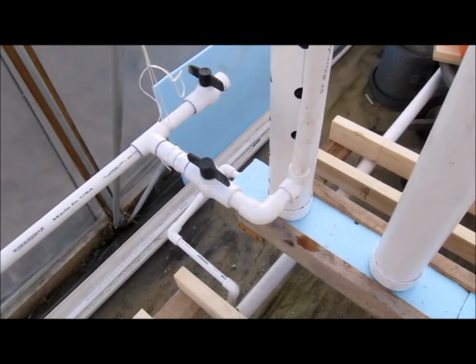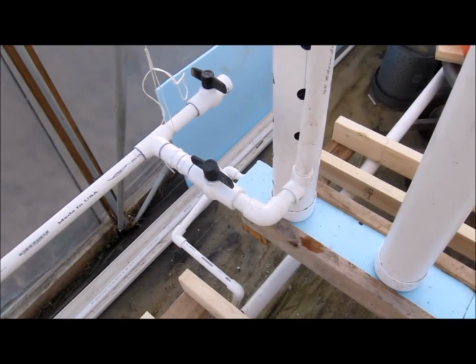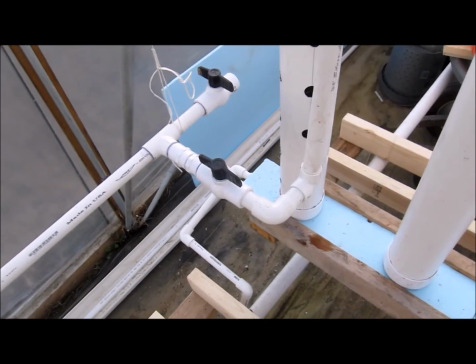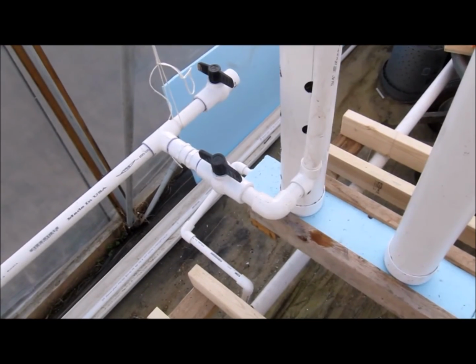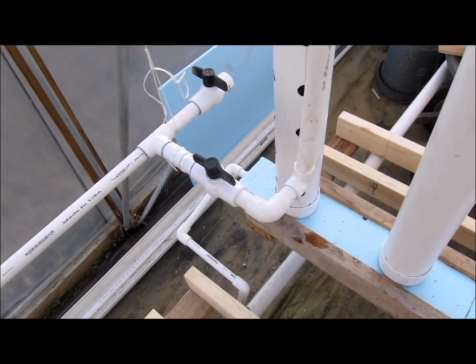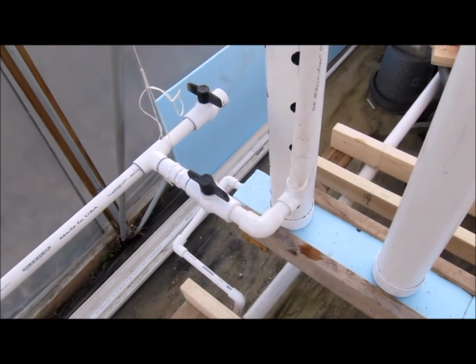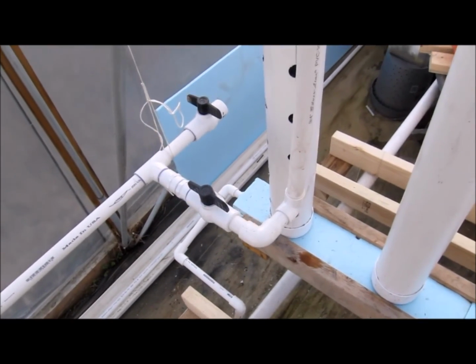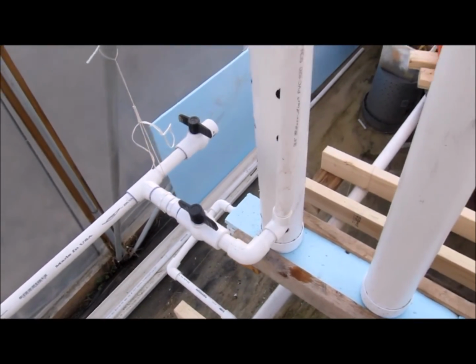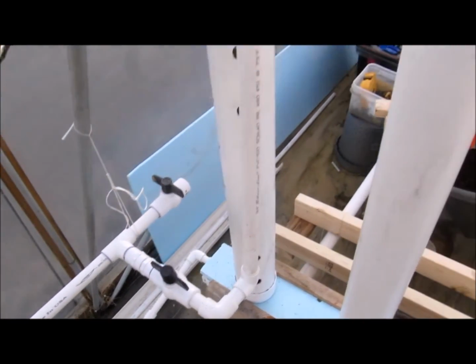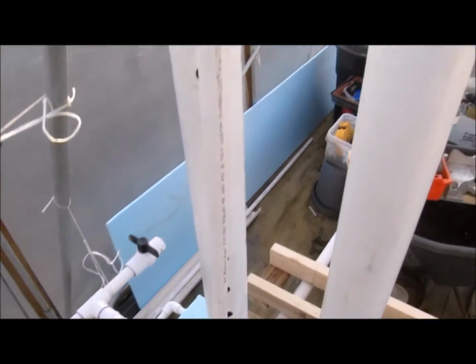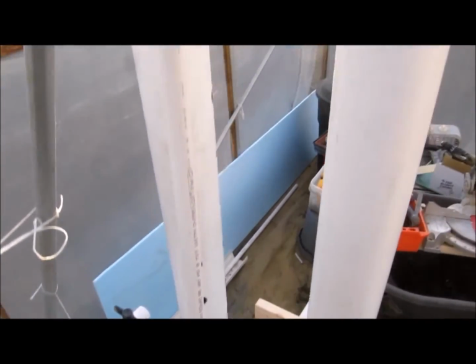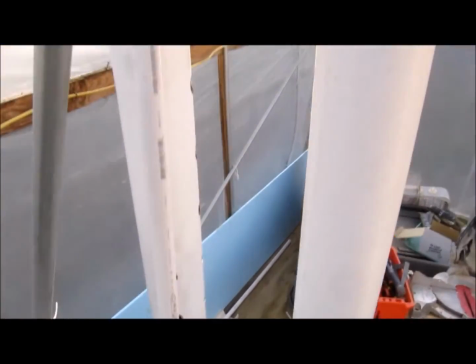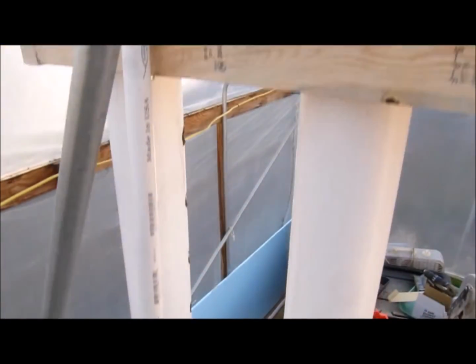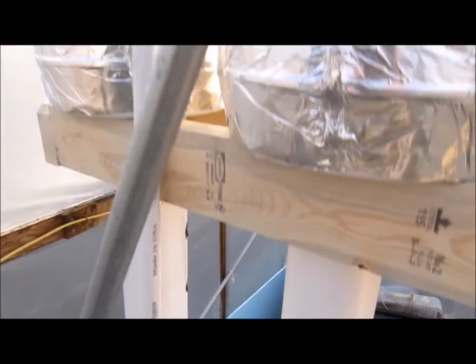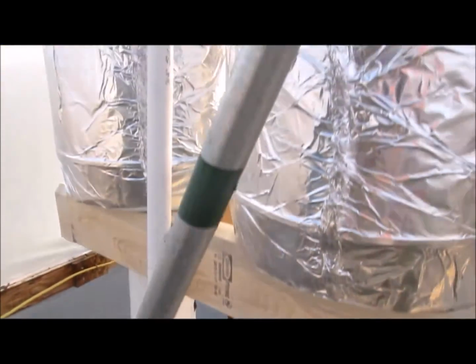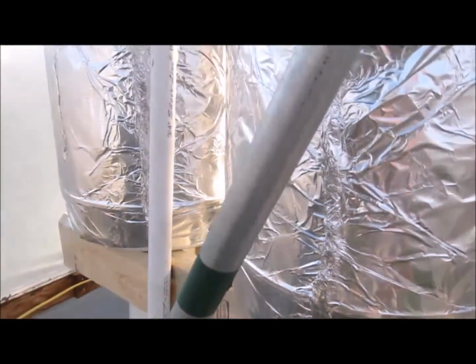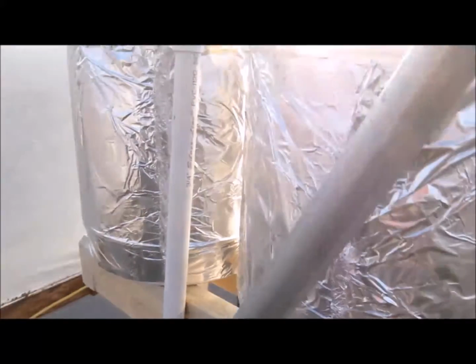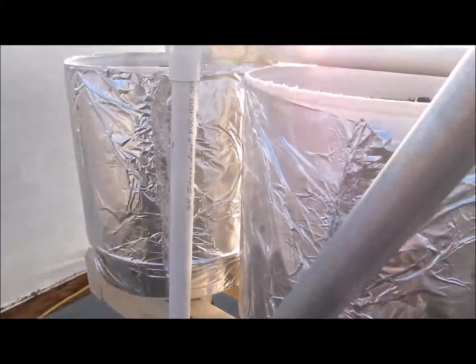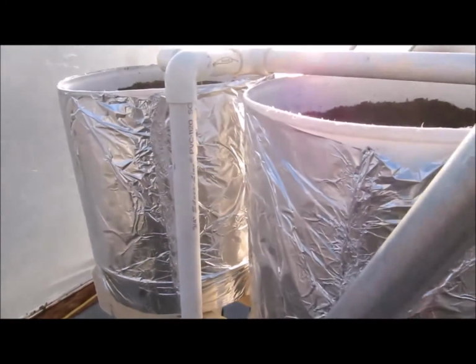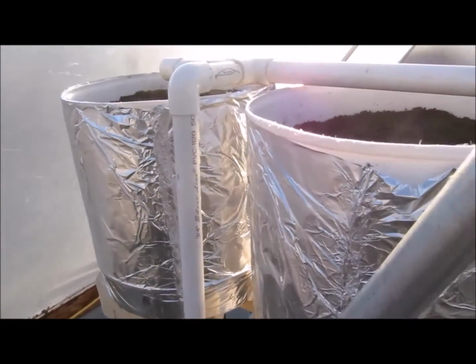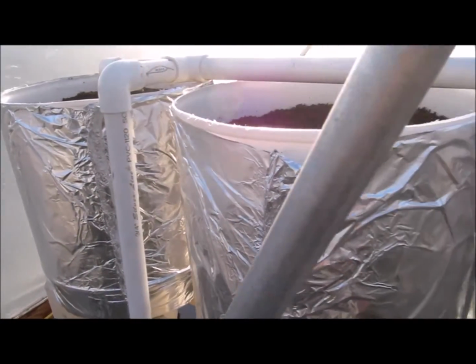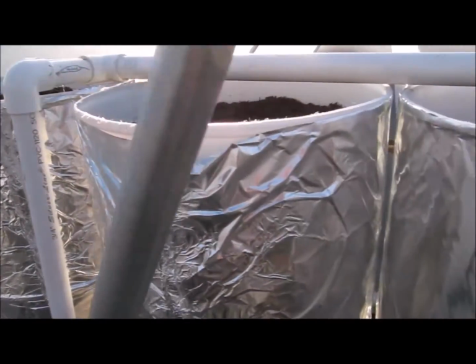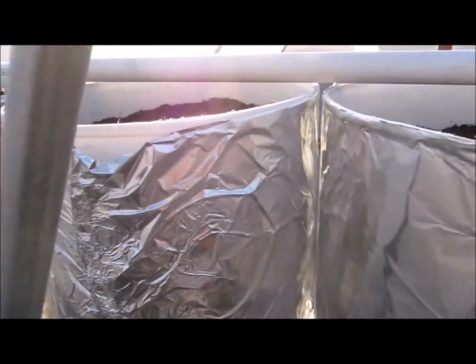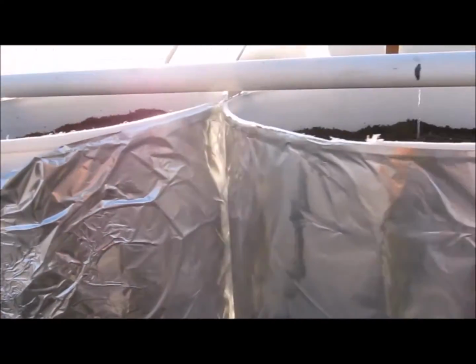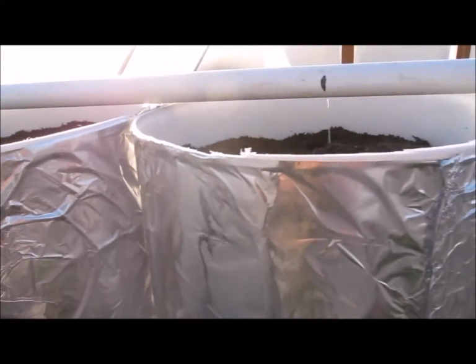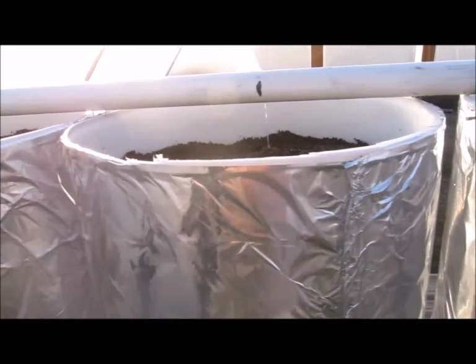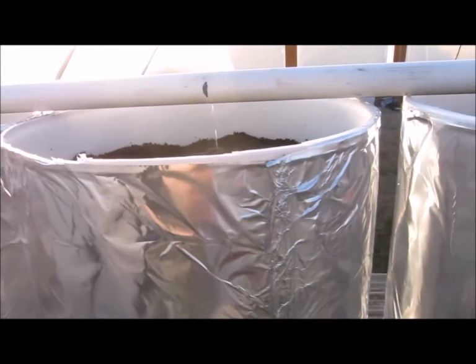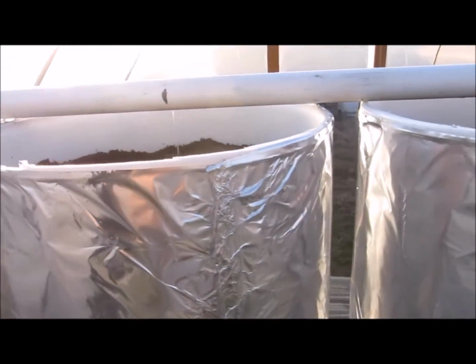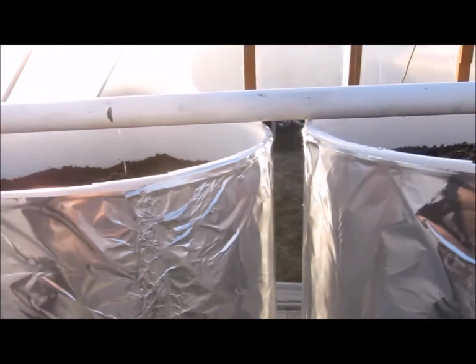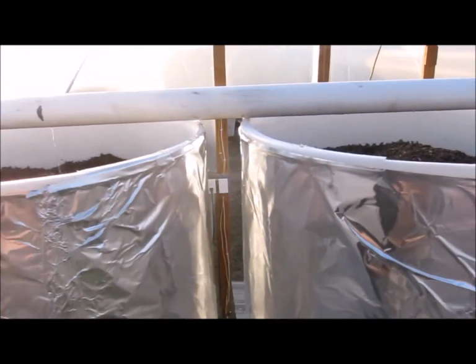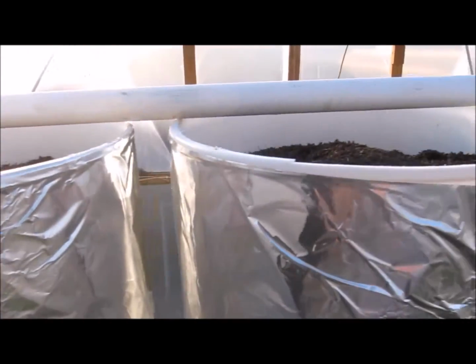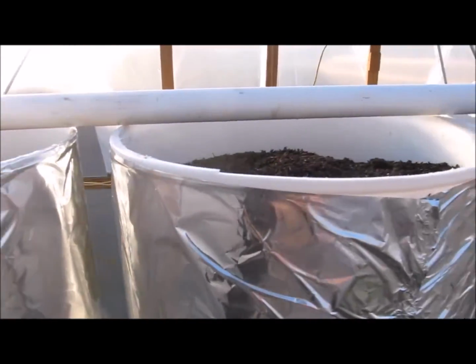Right now I've got to get the strawberry plants planted. I get the valve open and I've got it running into five of the ten buckets.